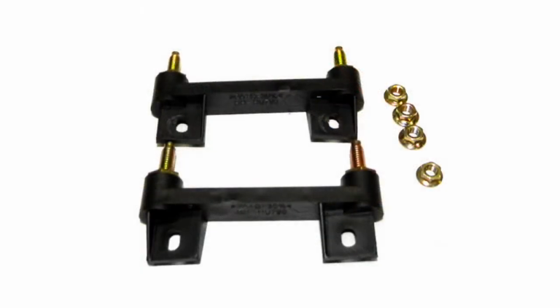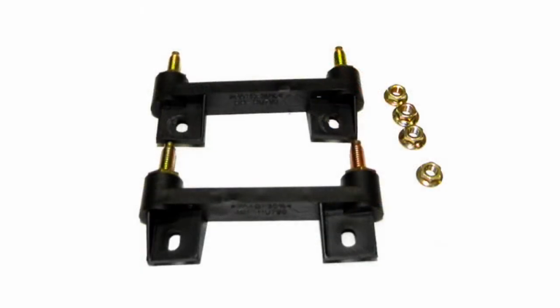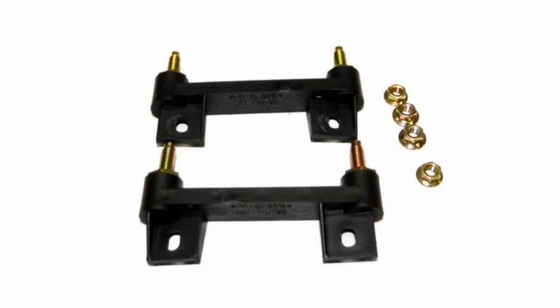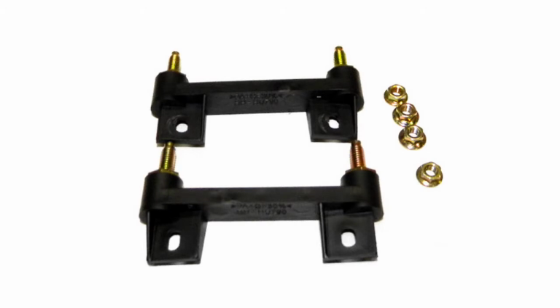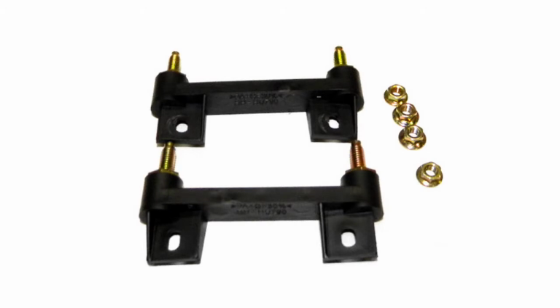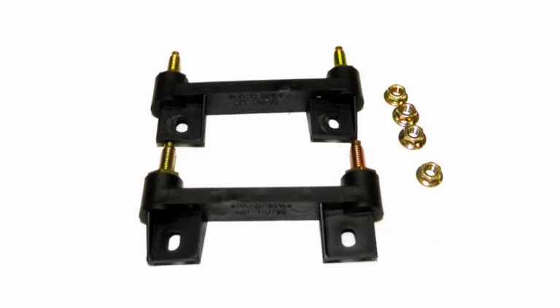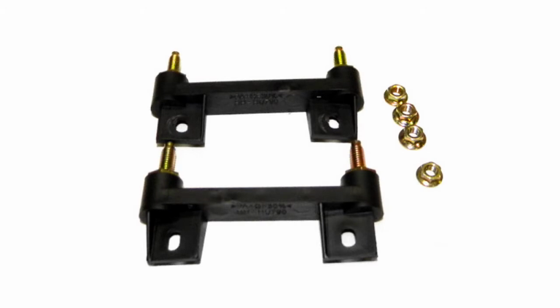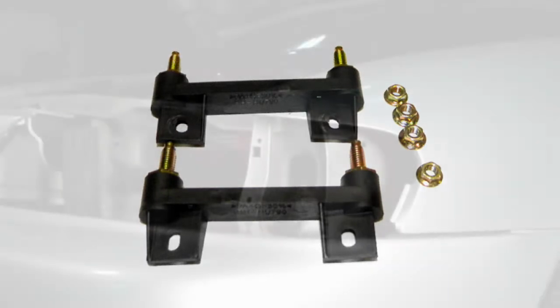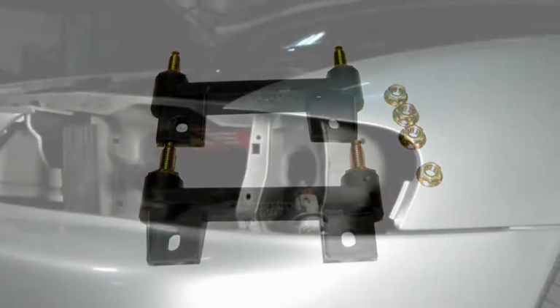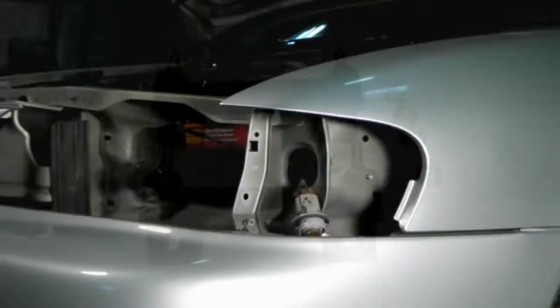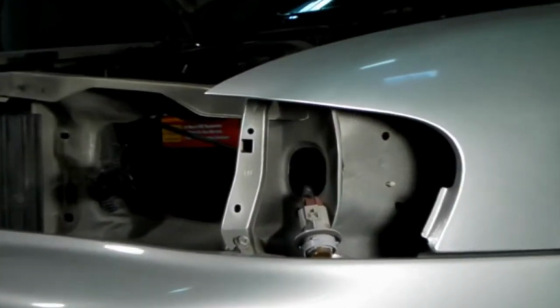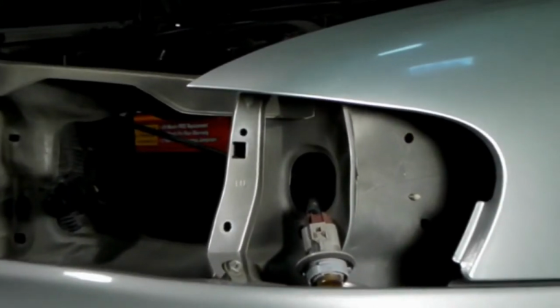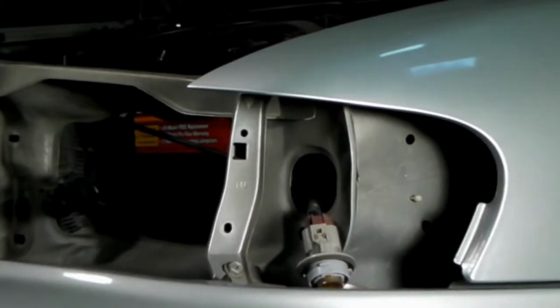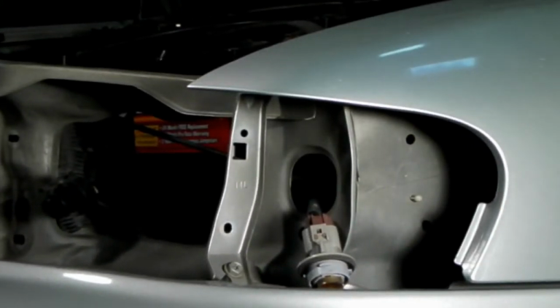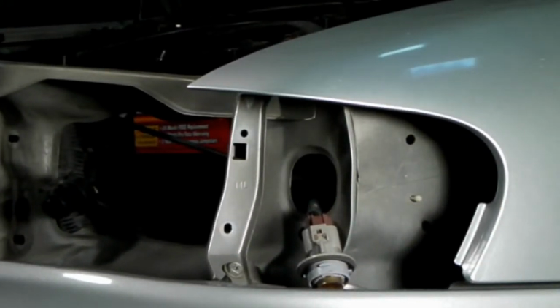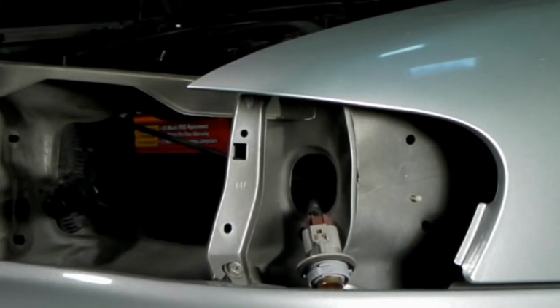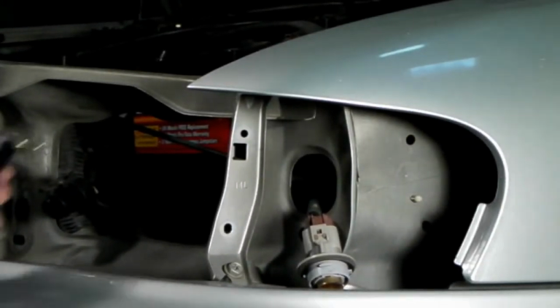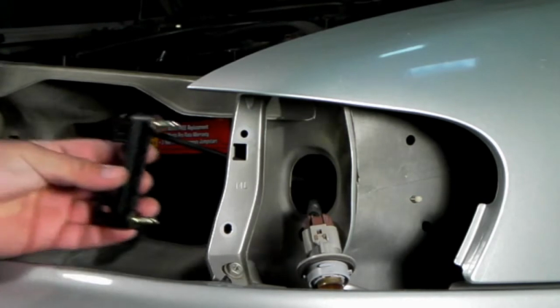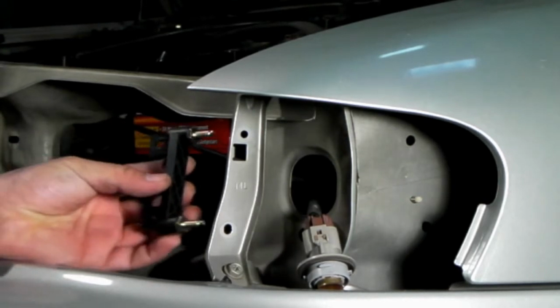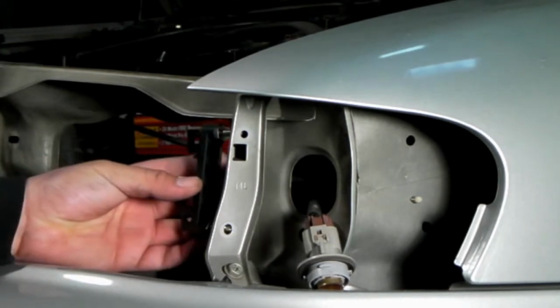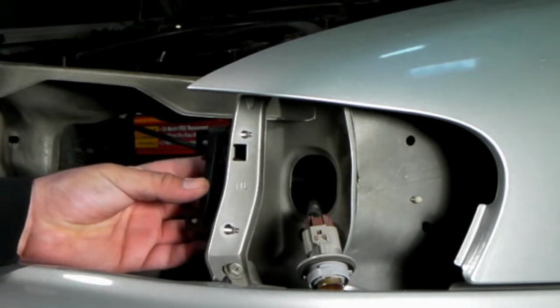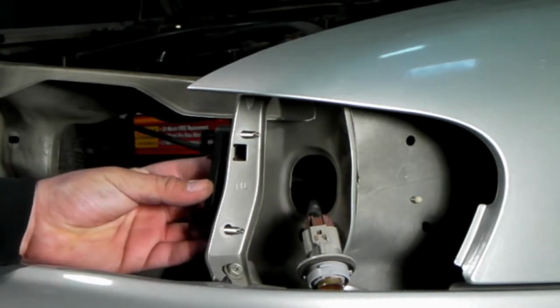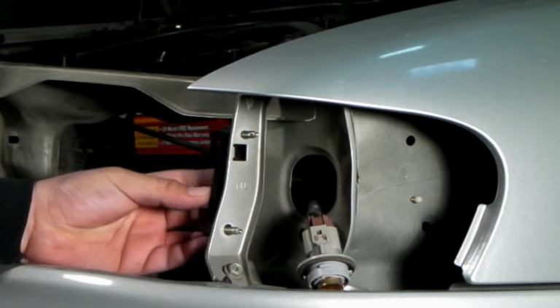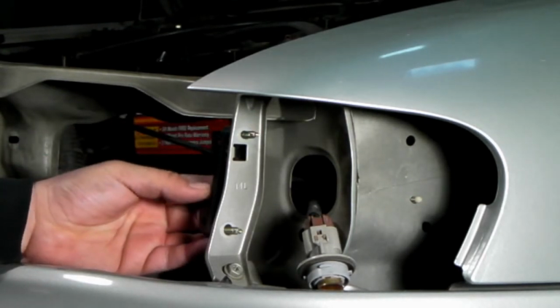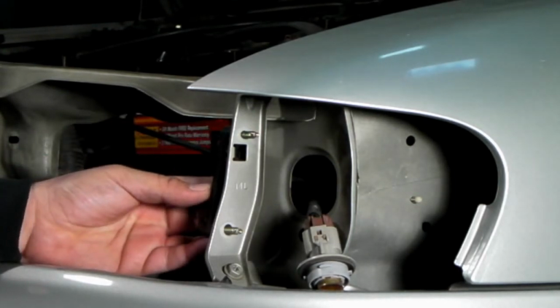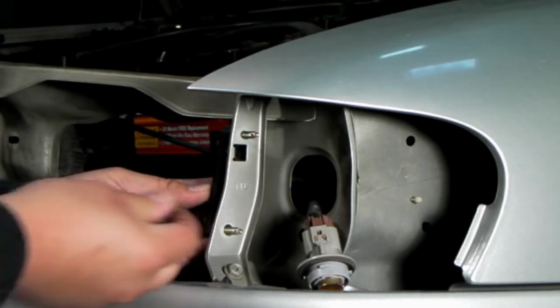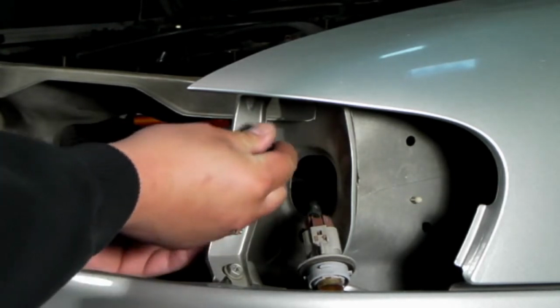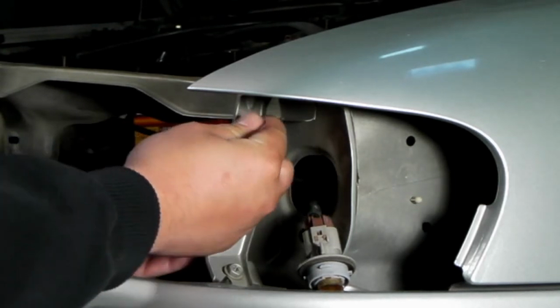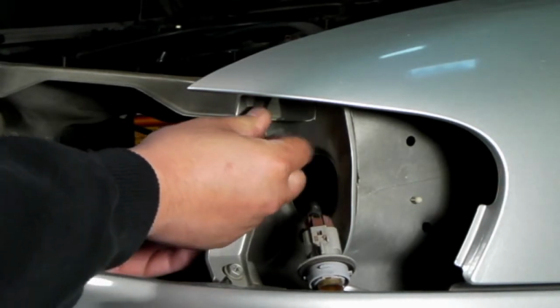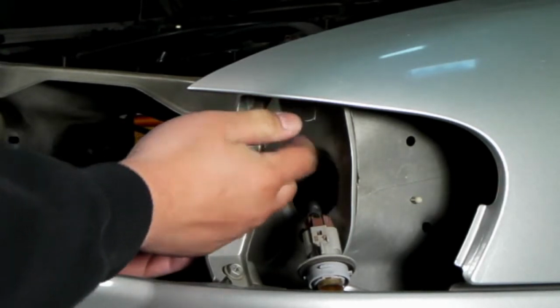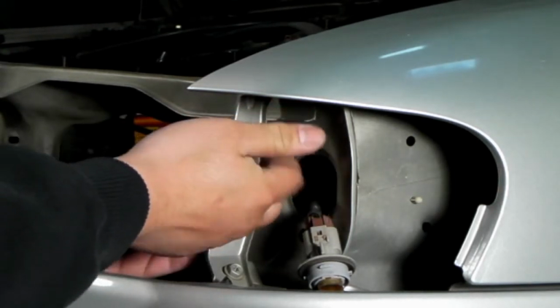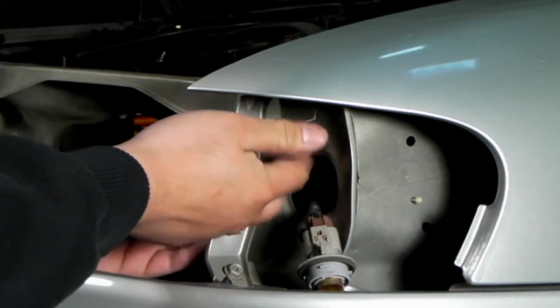Before putting in the new projector headlights, make sure the two brackets that come with the headlights are placed onto the frame of the vehicle as shown here. After the two bolts are installed, we can then bring the headlights over.